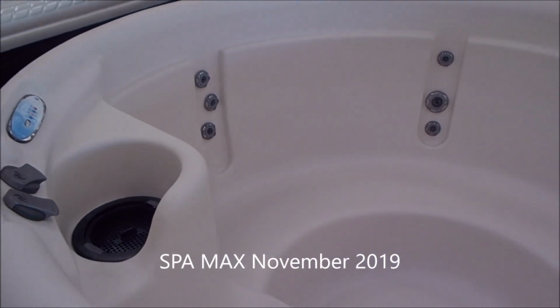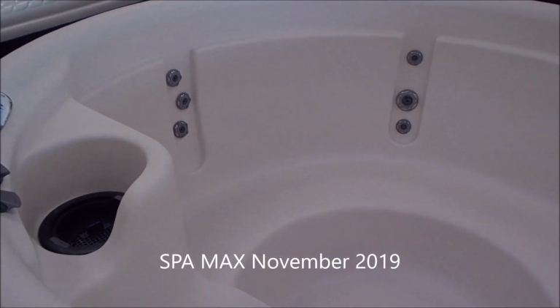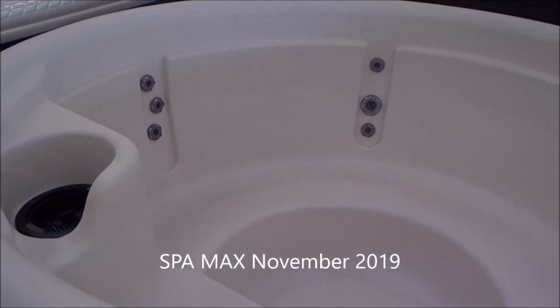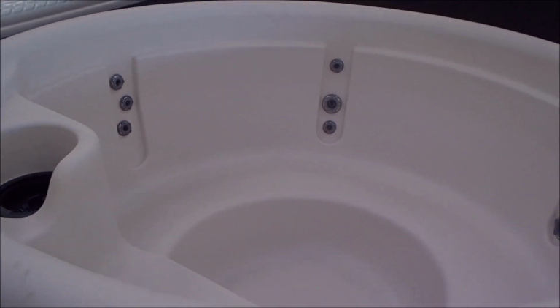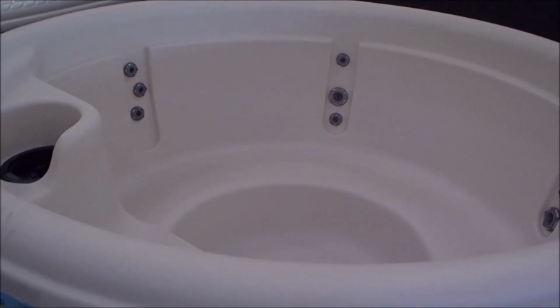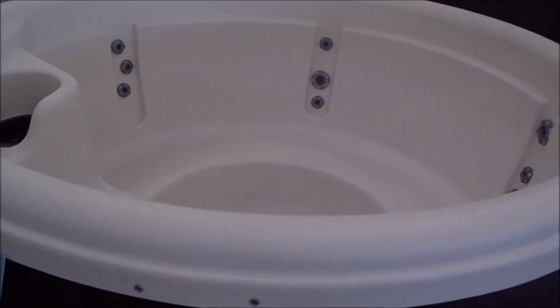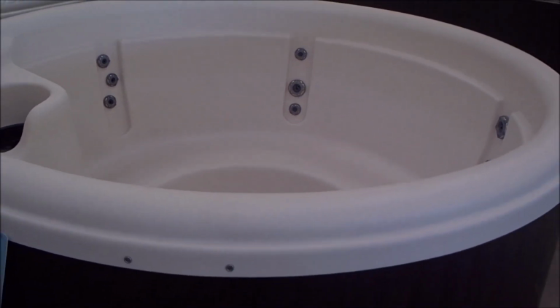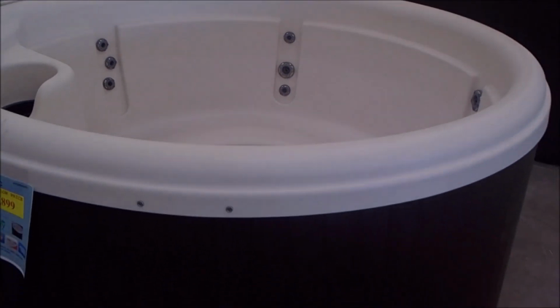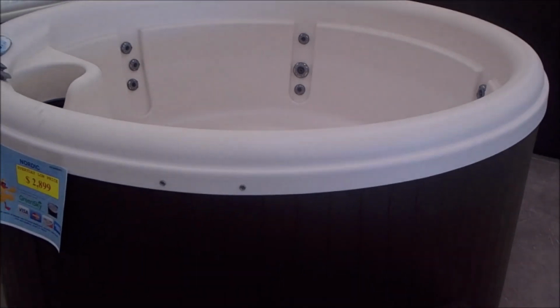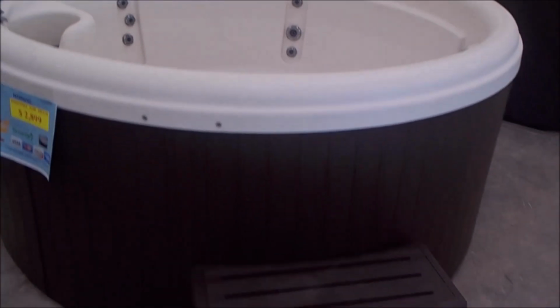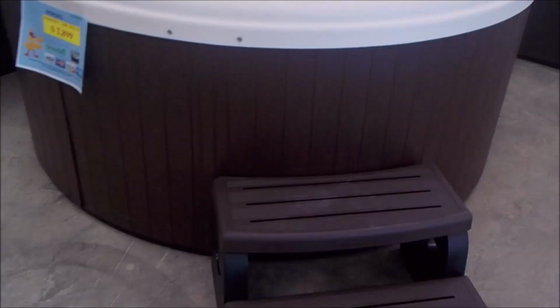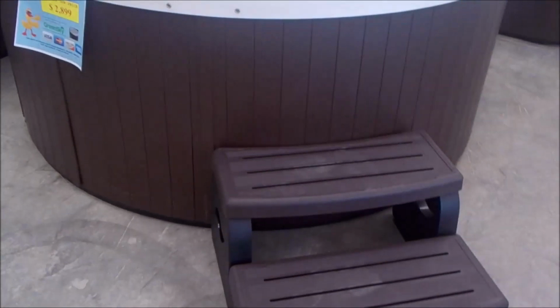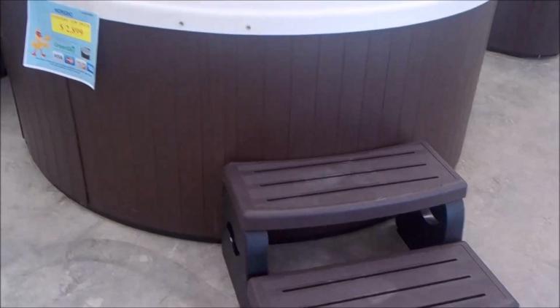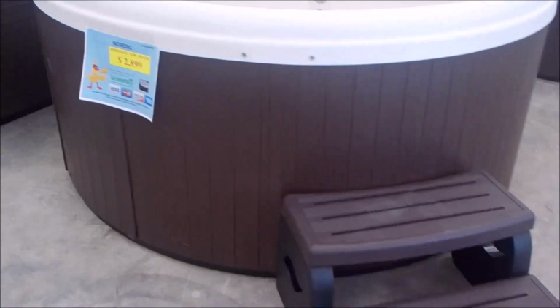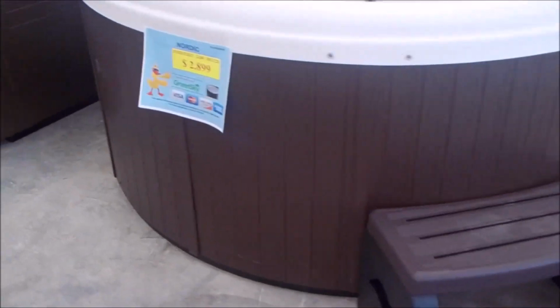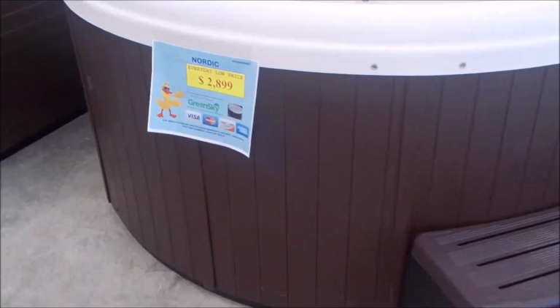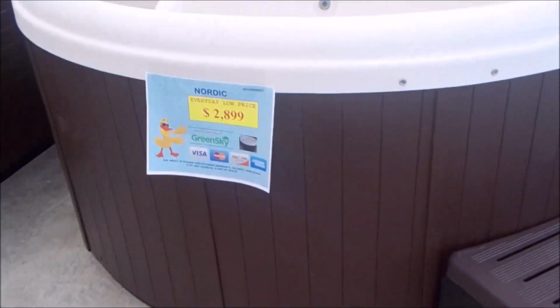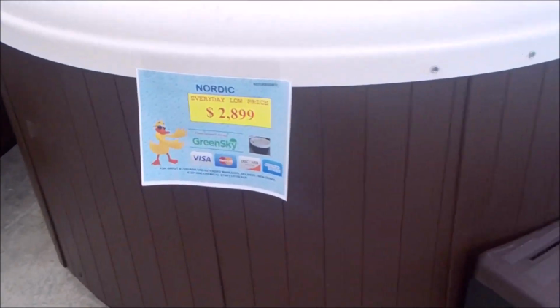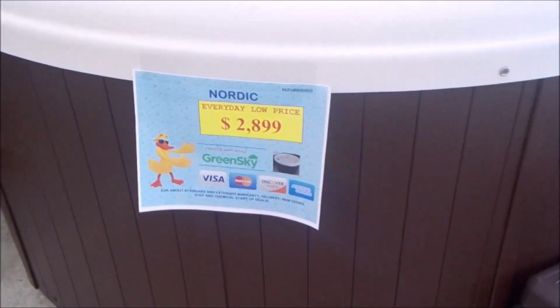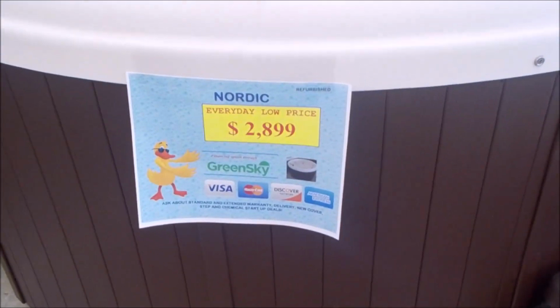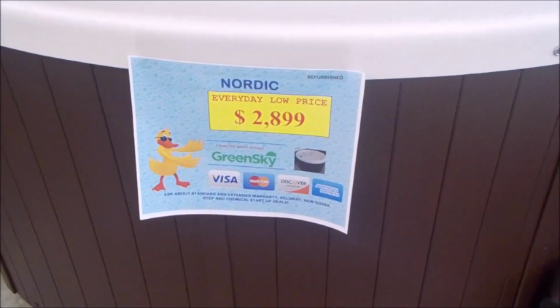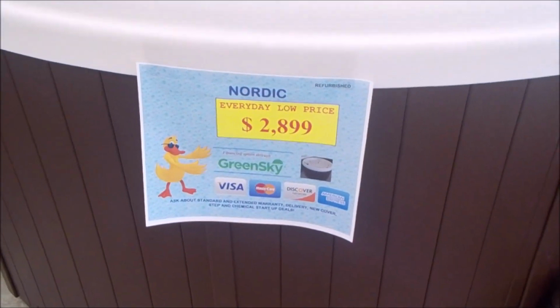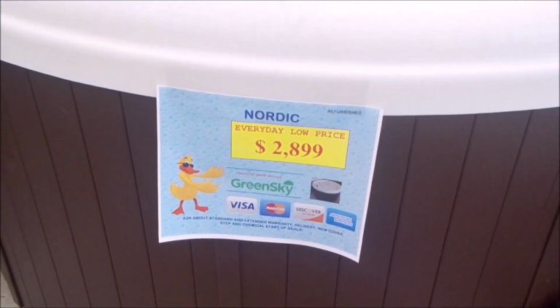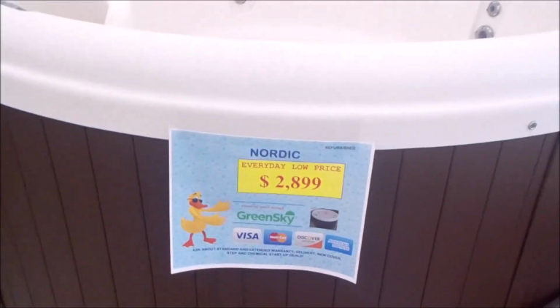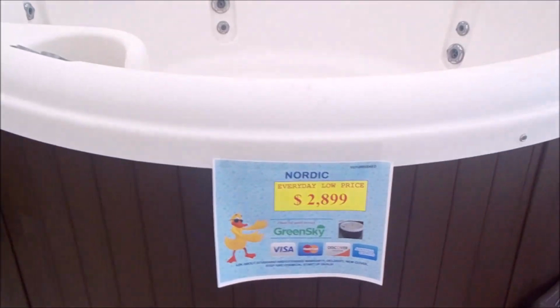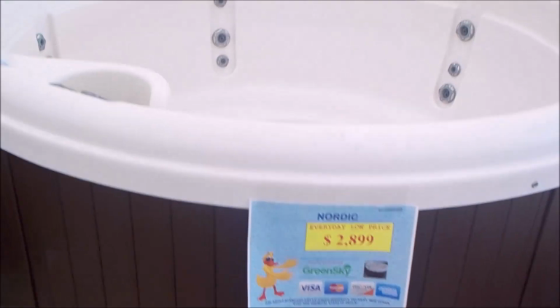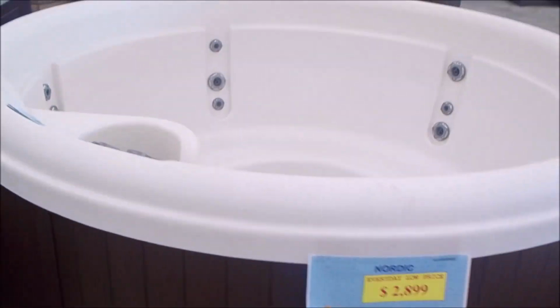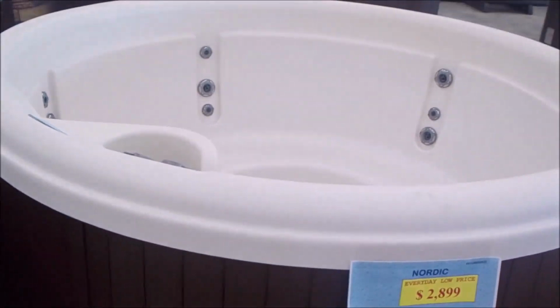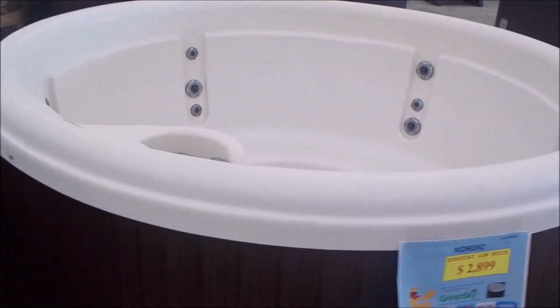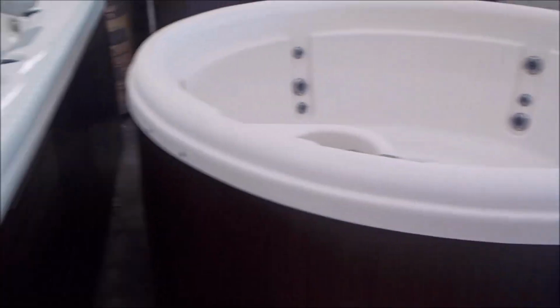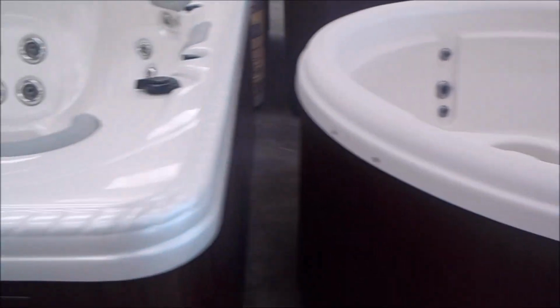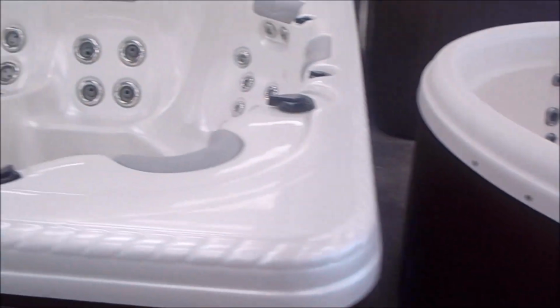Here's a recently added Nordic hot tub — it's actually a refurbished hot tub. It's going for well under $3,000. Brand new, this would run about $5,600. It's a tall version and it's got a whirlpool.